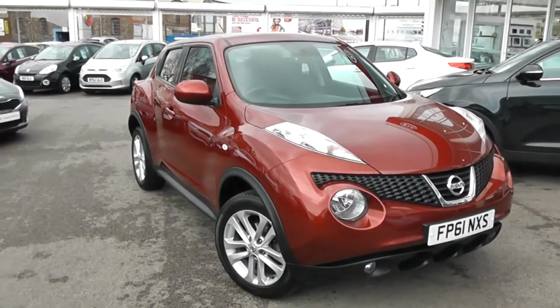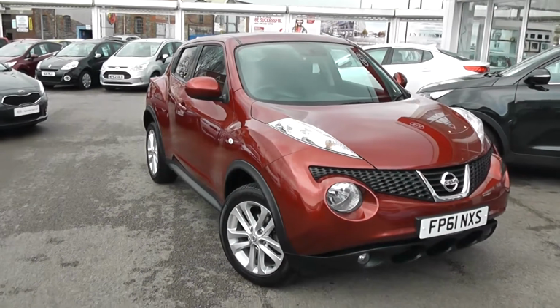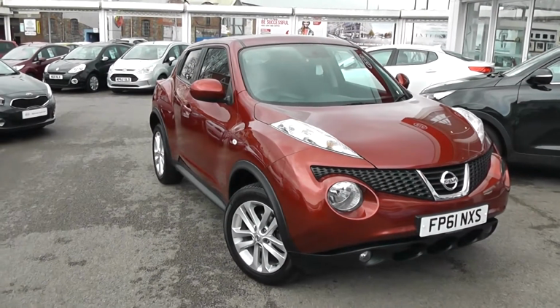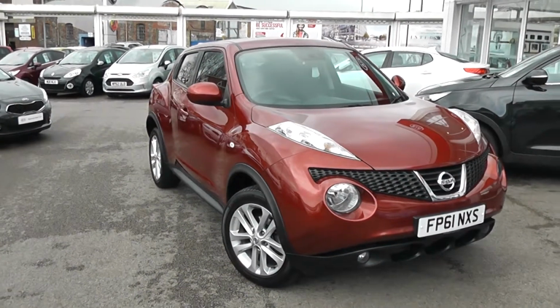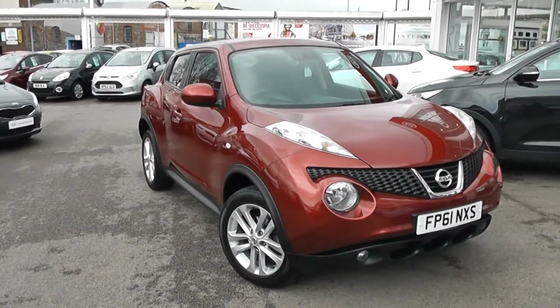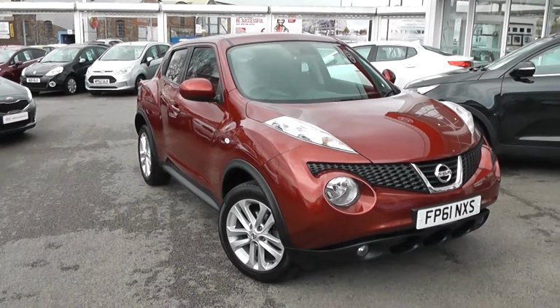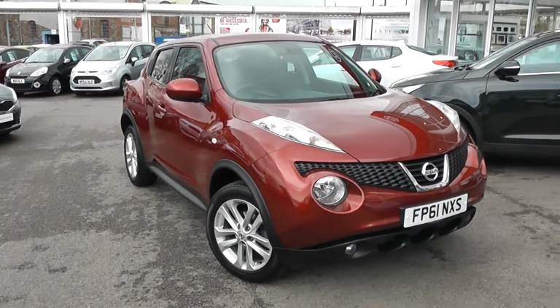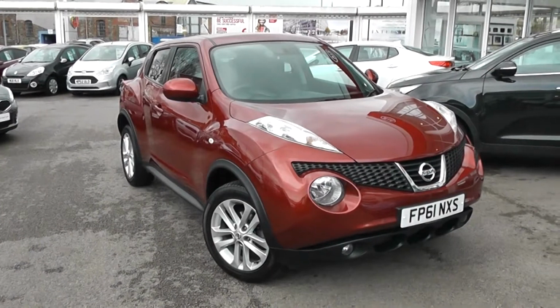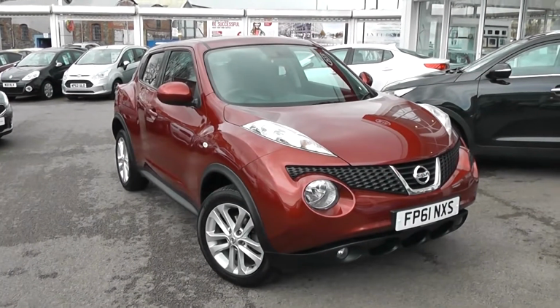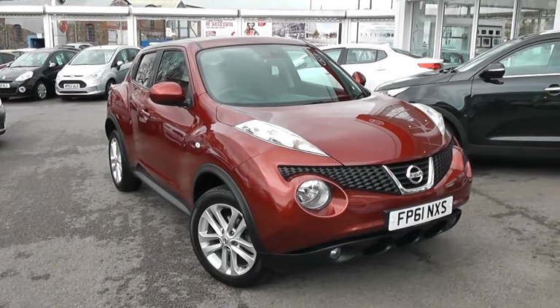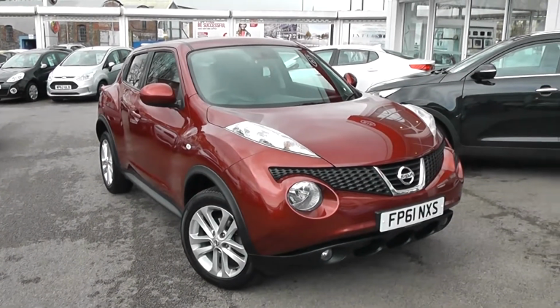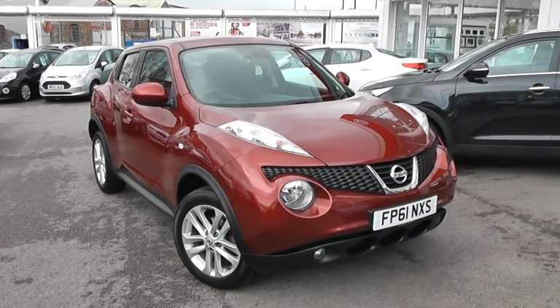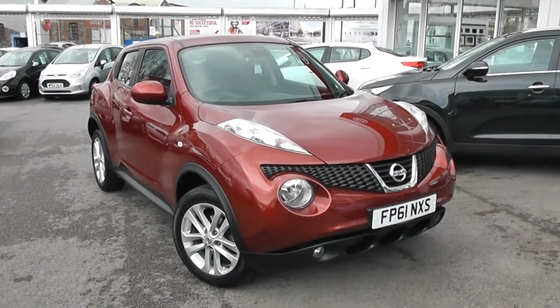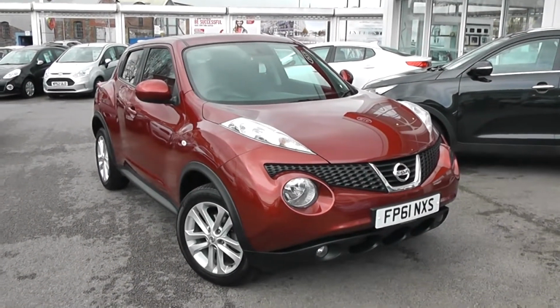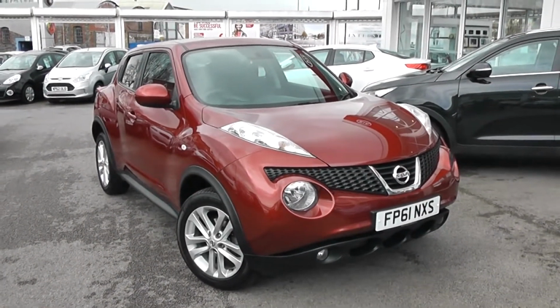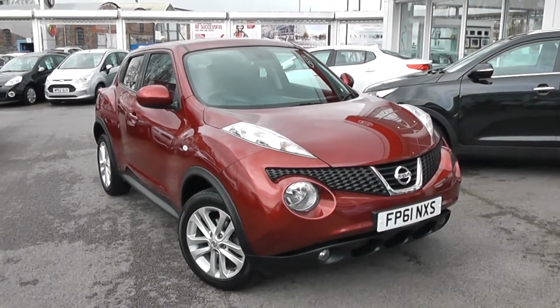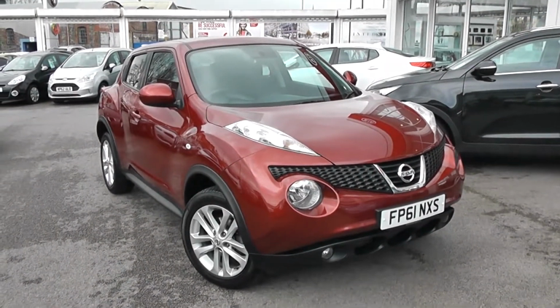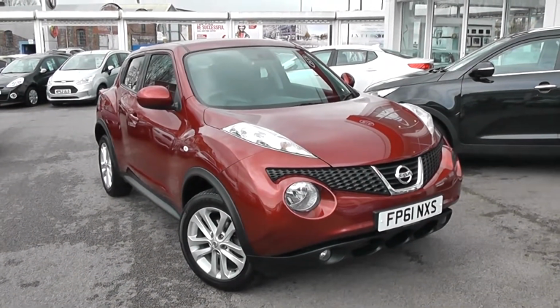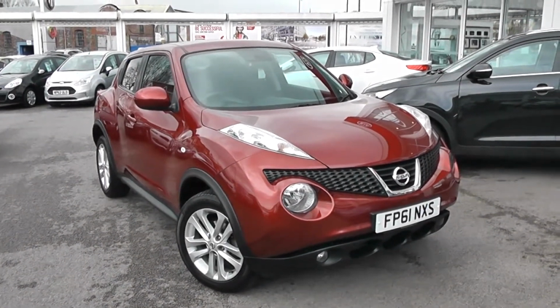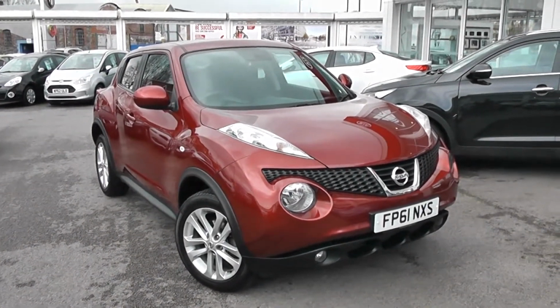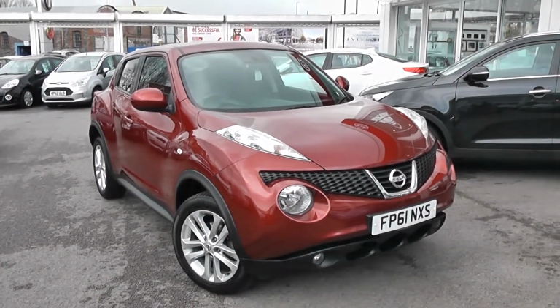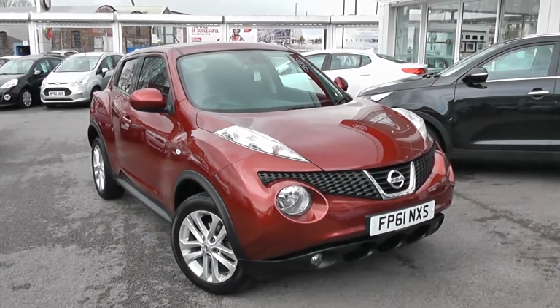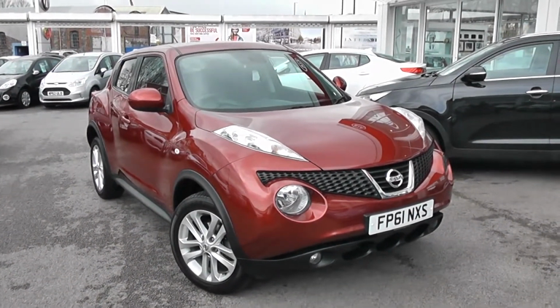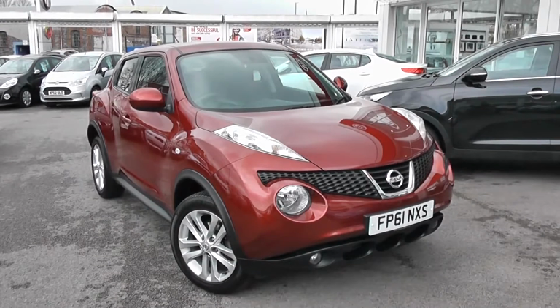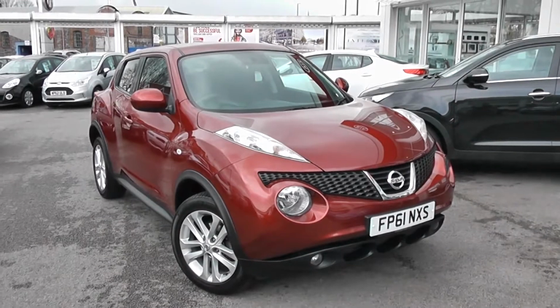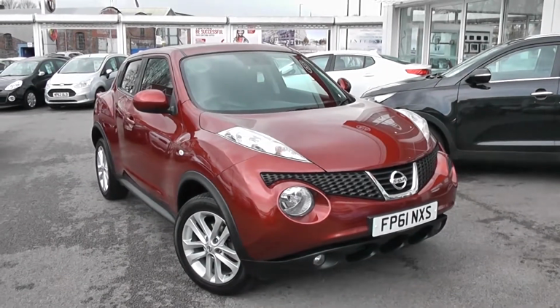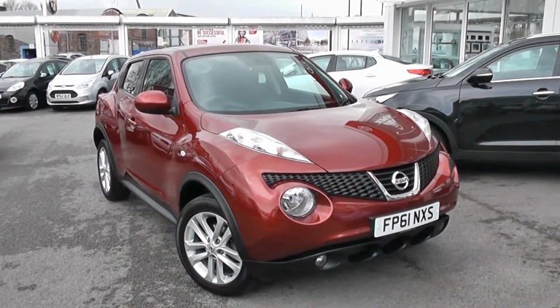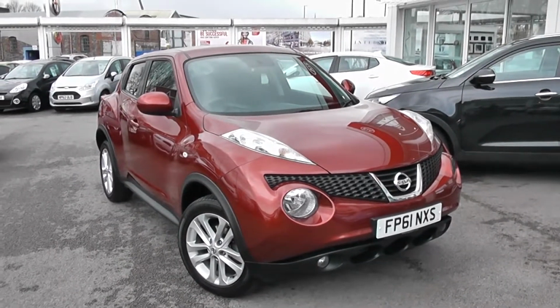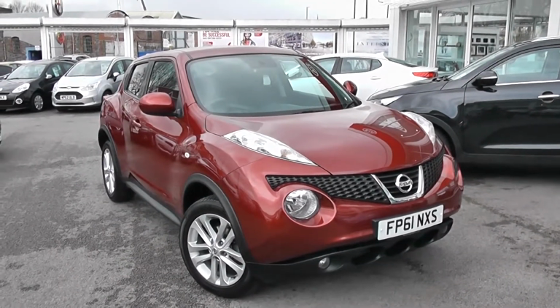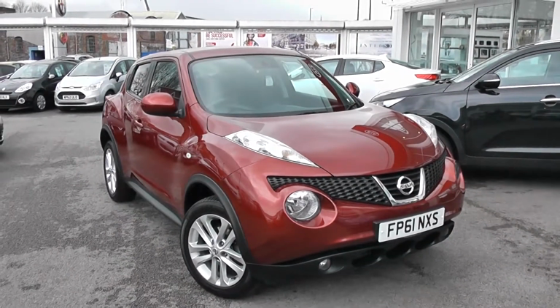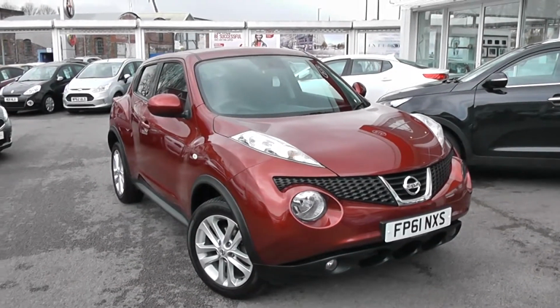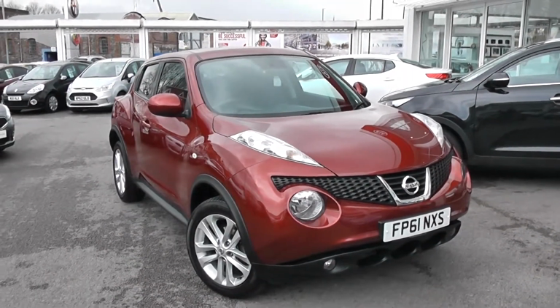Welcome to Wessex Garage's Used Cars Online. Here is the Nissan Juke Acenta Sport. This car is registered to a 61 plate. It's a 1.5 litre diesel with manual transmission, and it's finished in red.